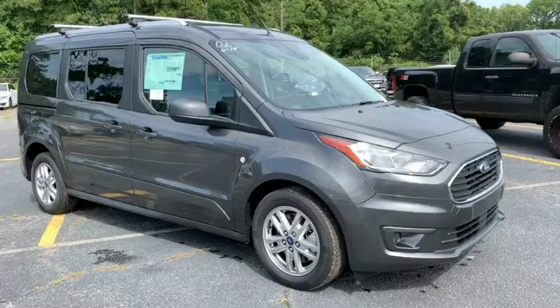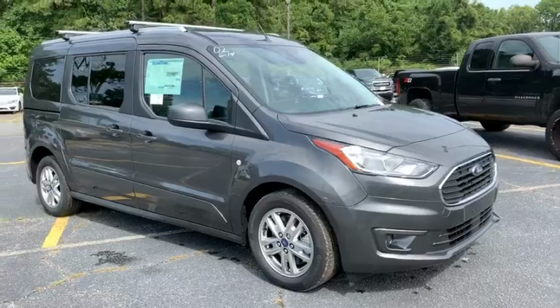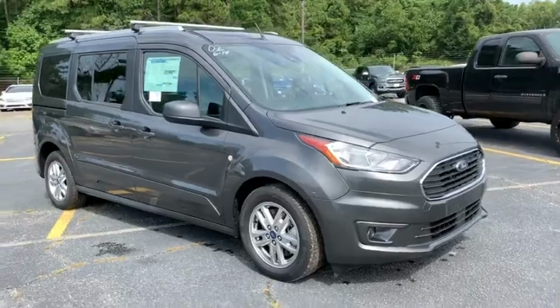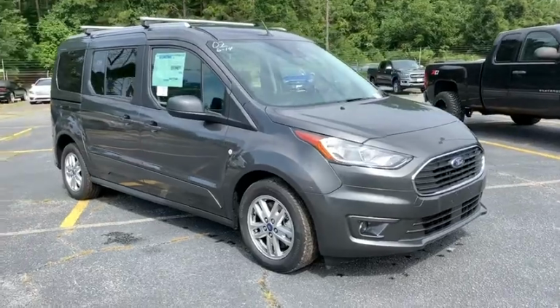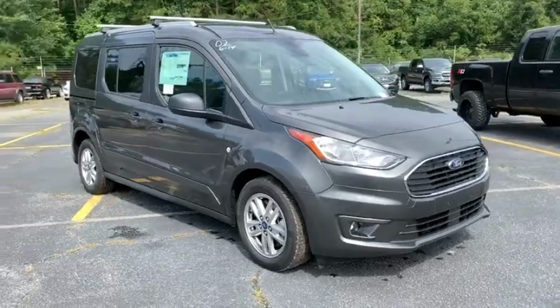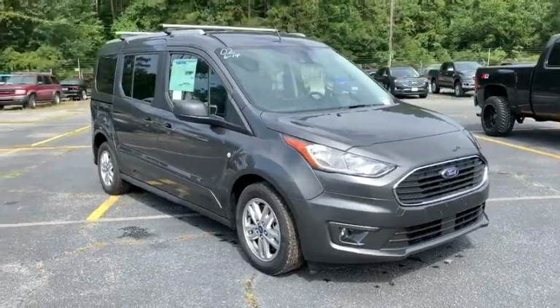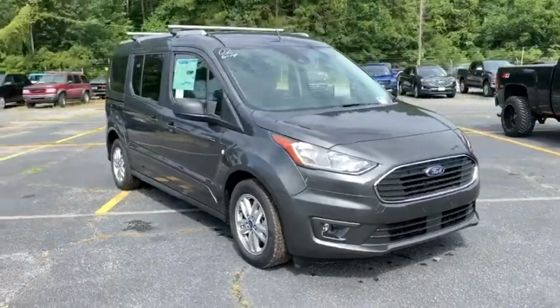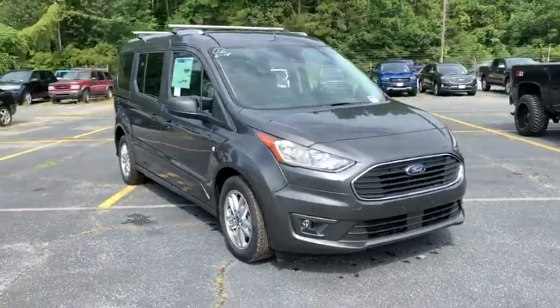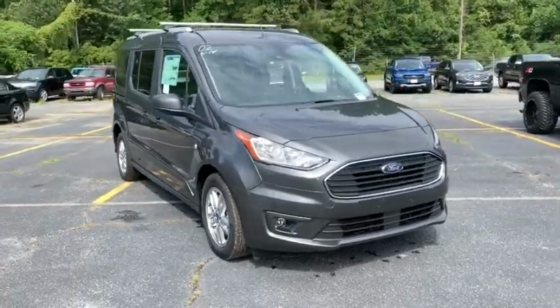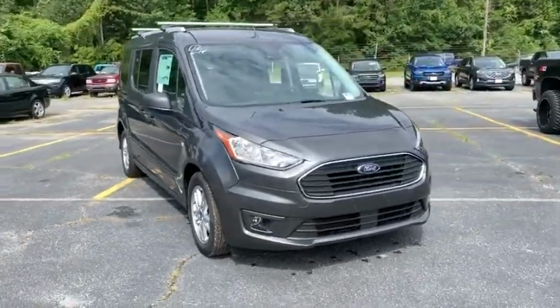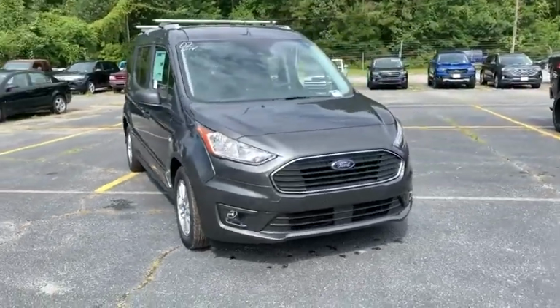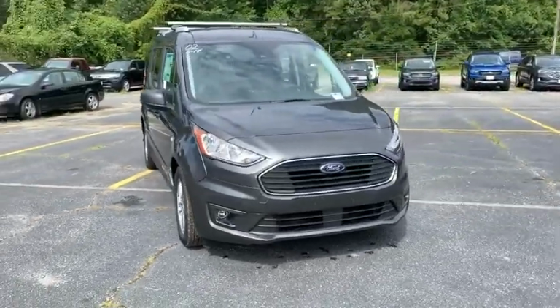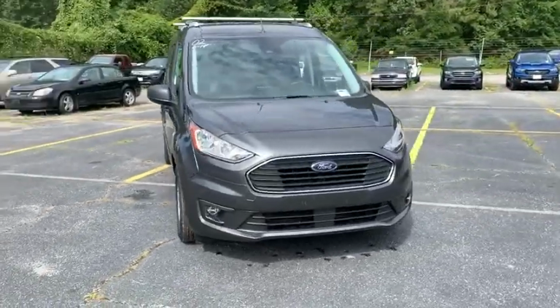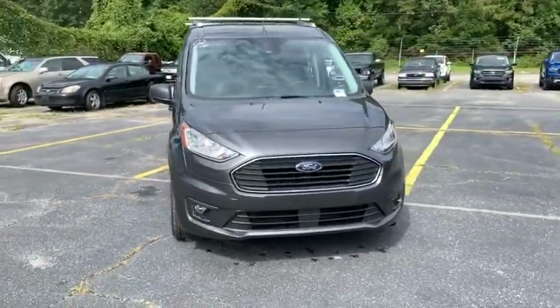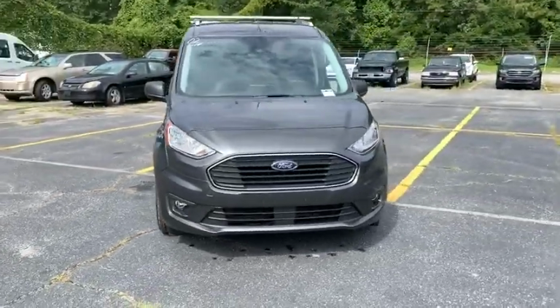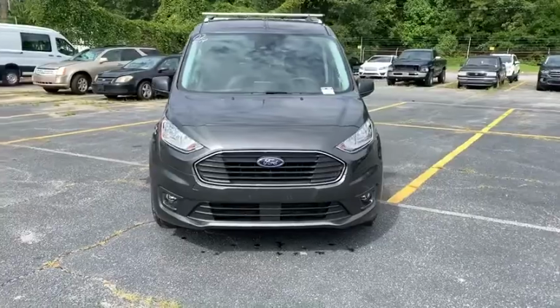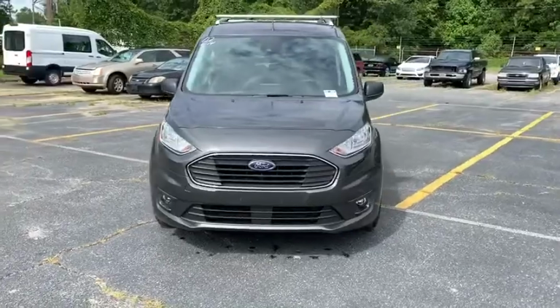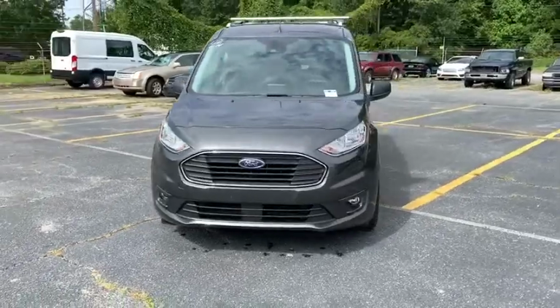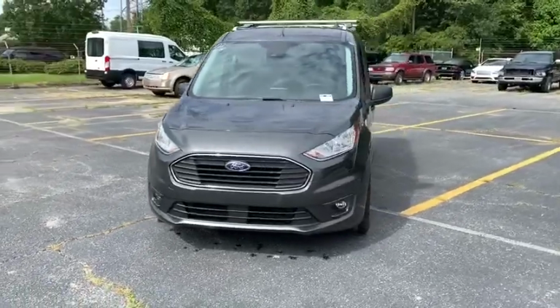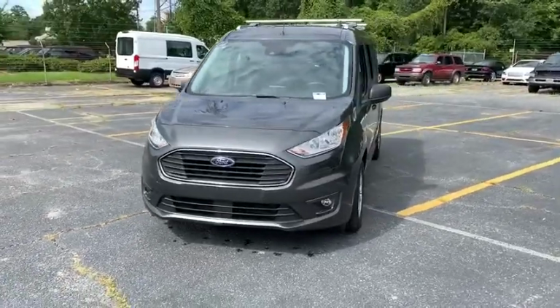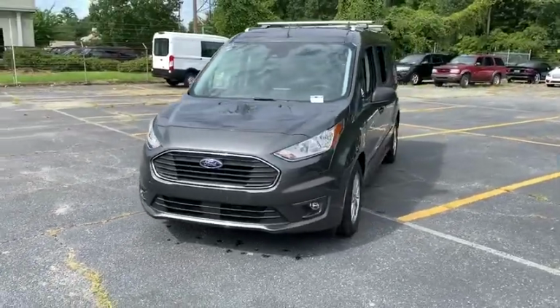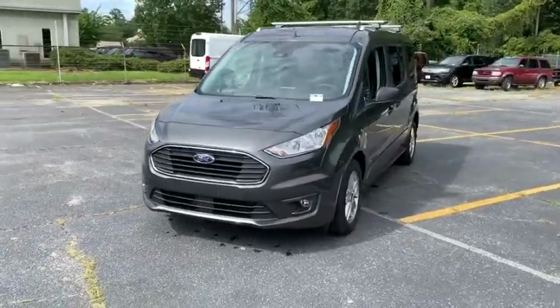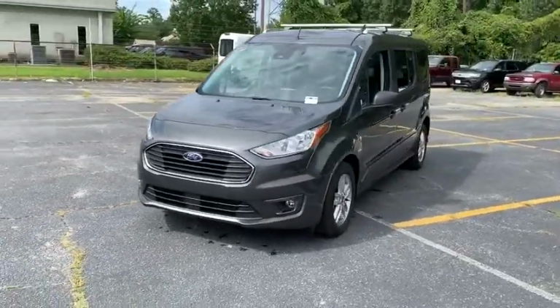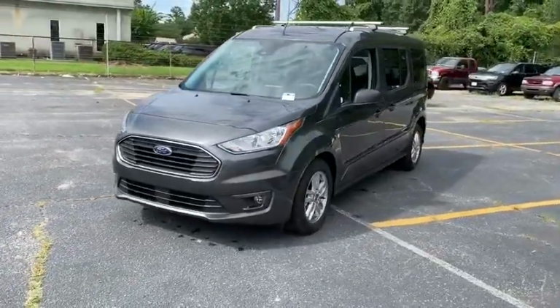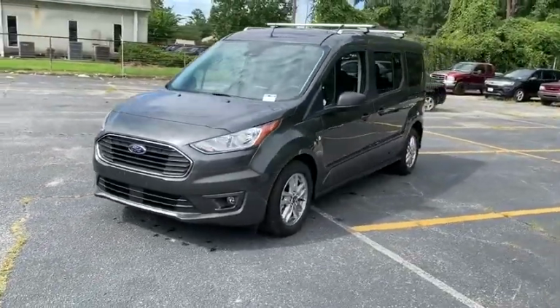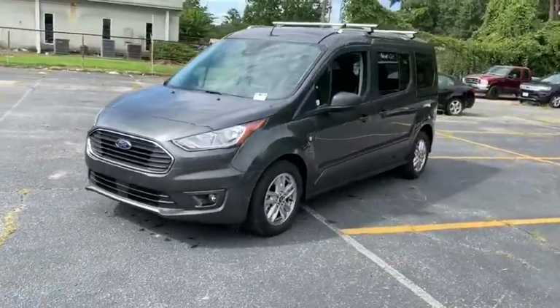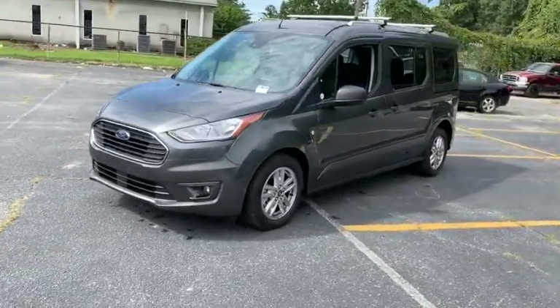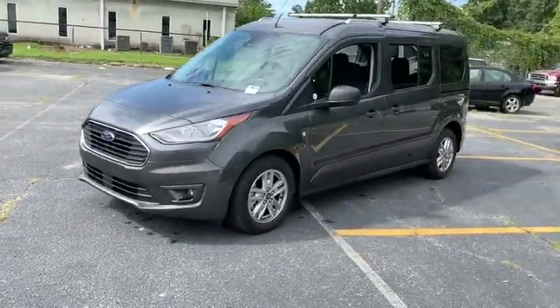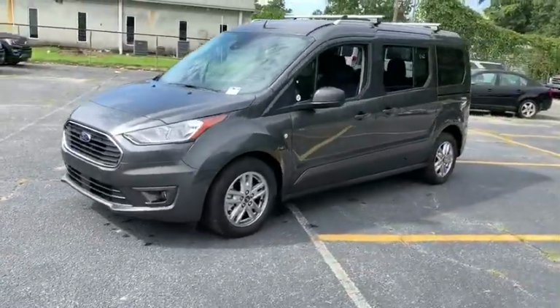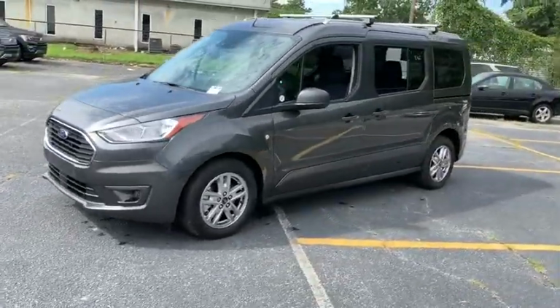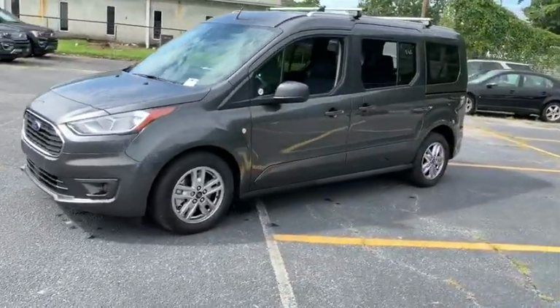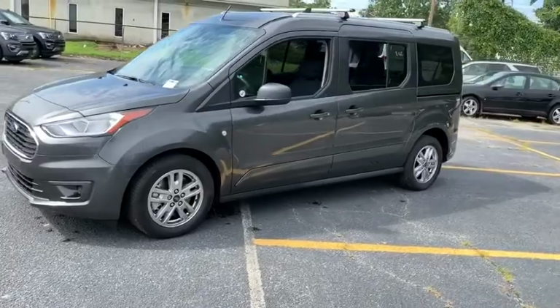Make a great choice today with the 2020 Ford Transit Connect. Ford Transit, the right size the whole world round. This vehicle has less than 100 miles.